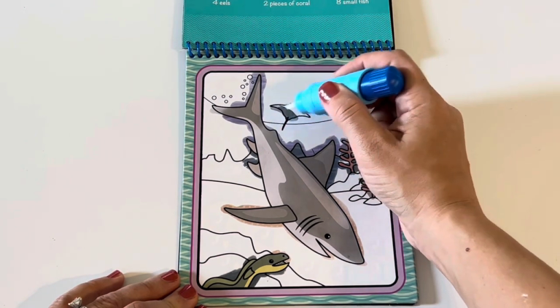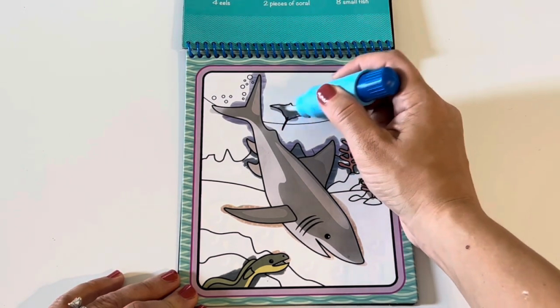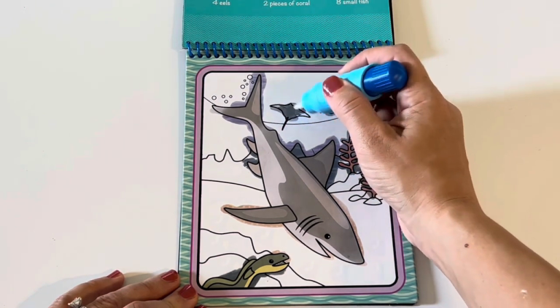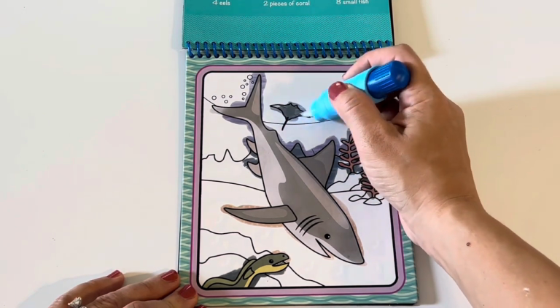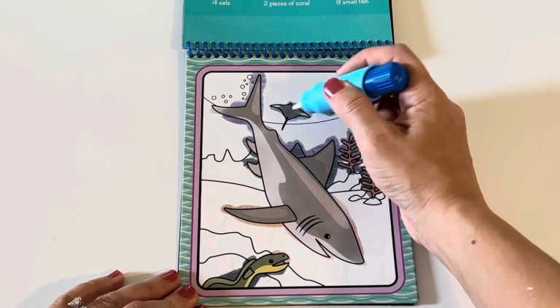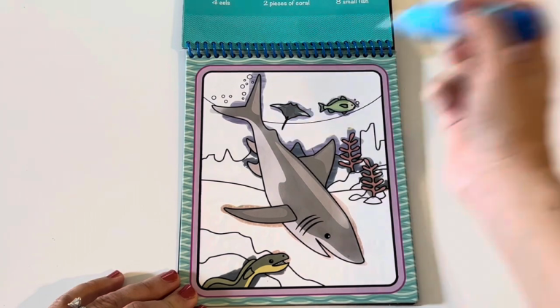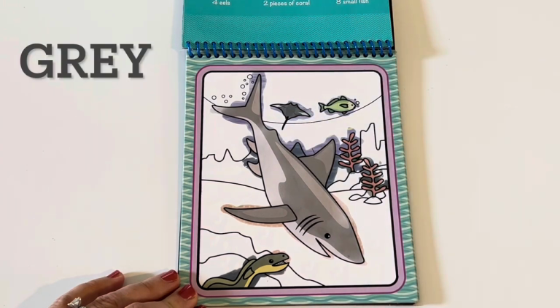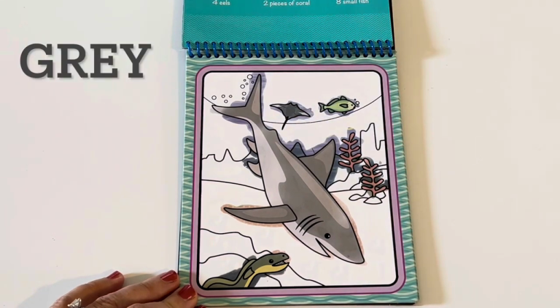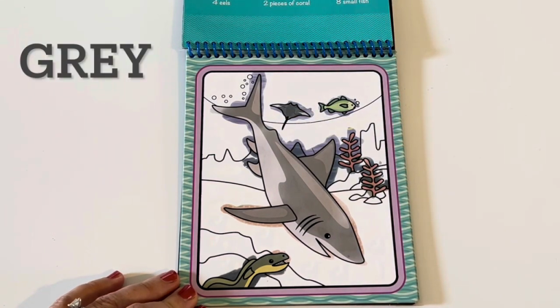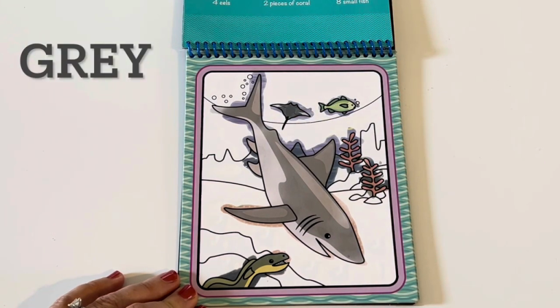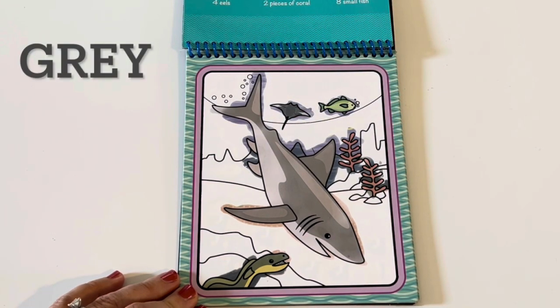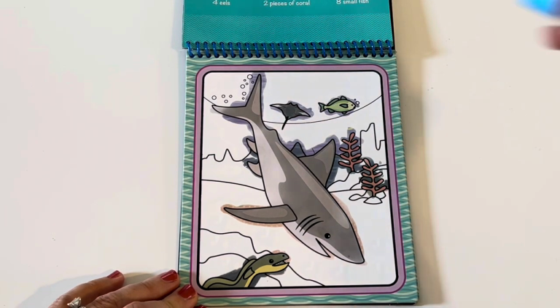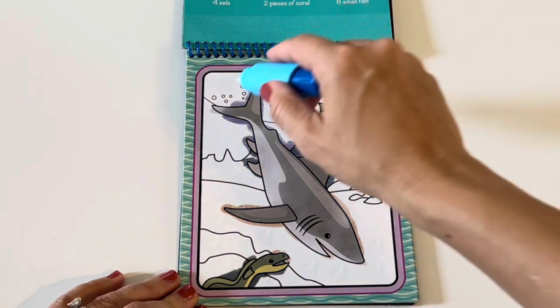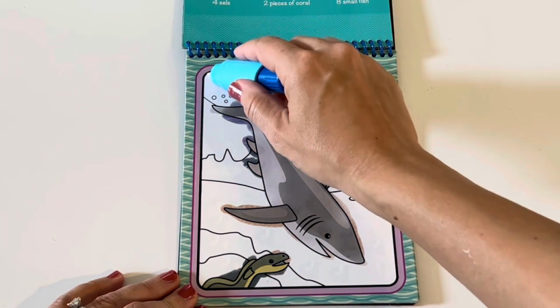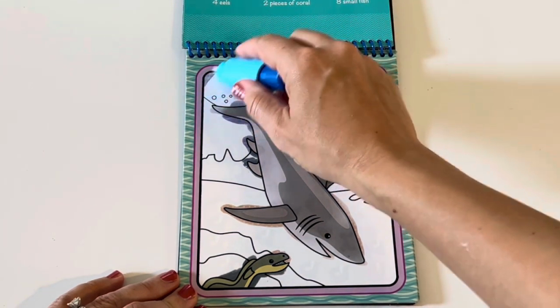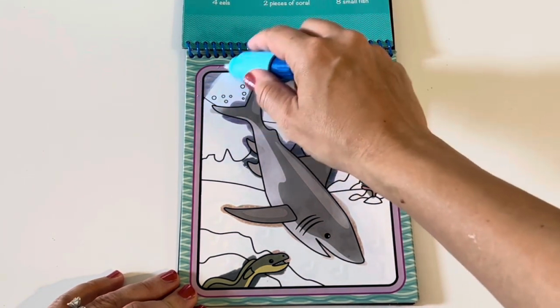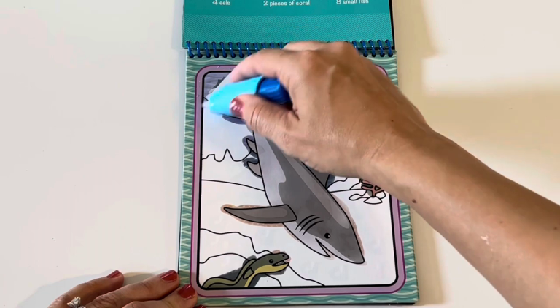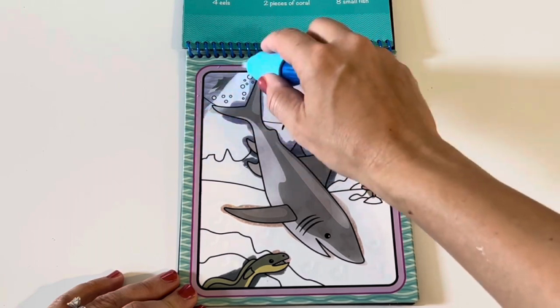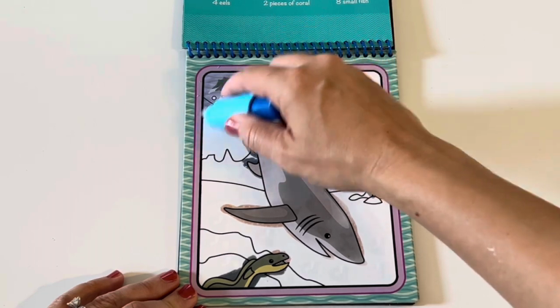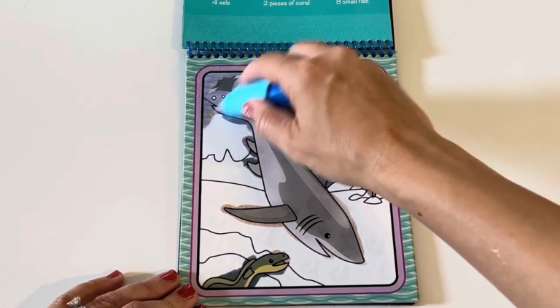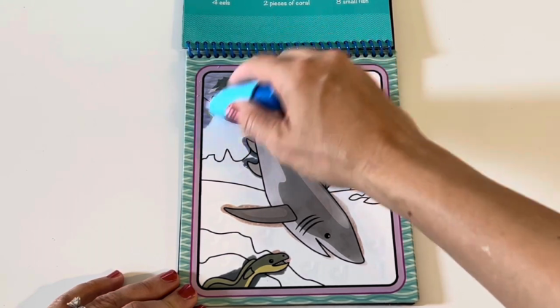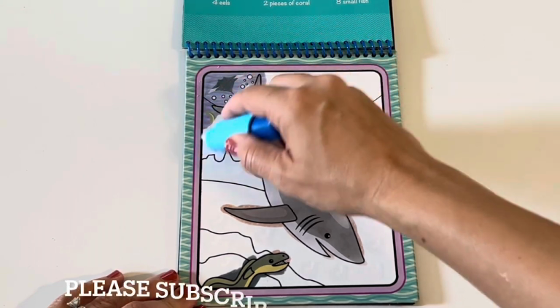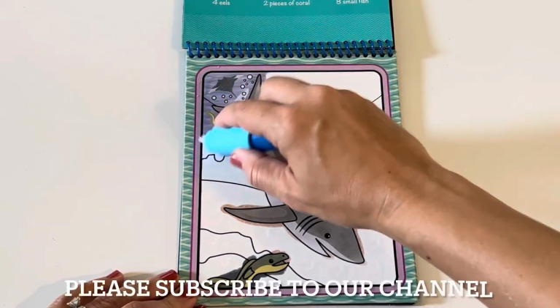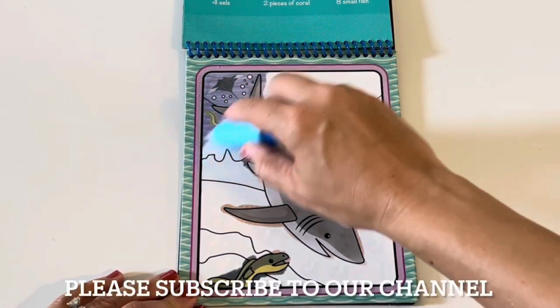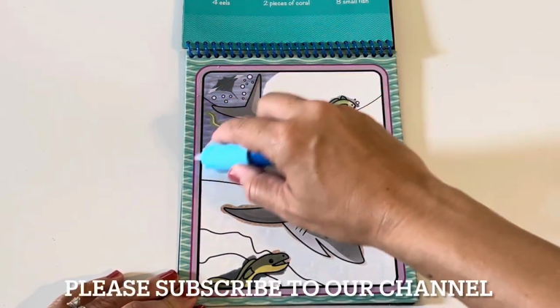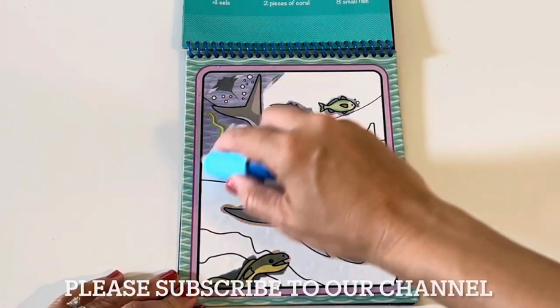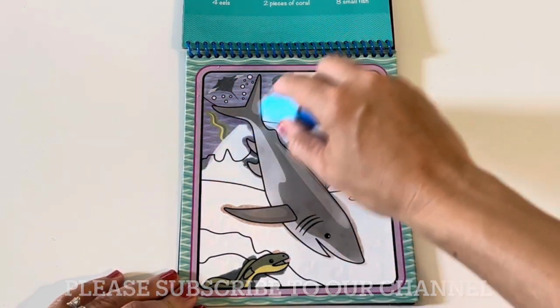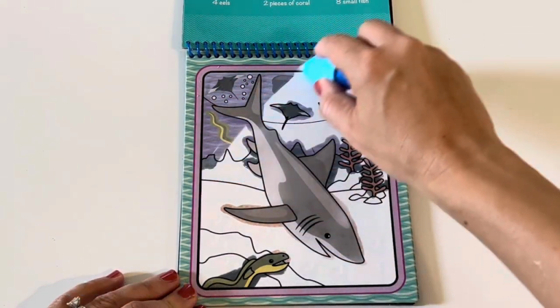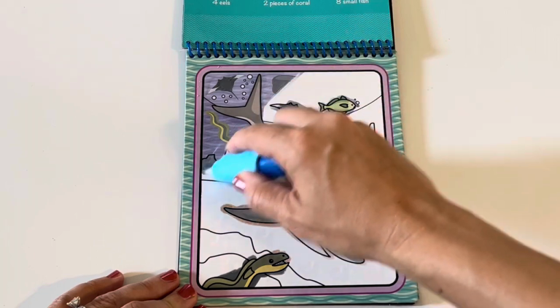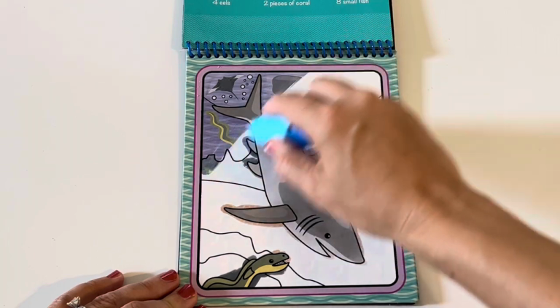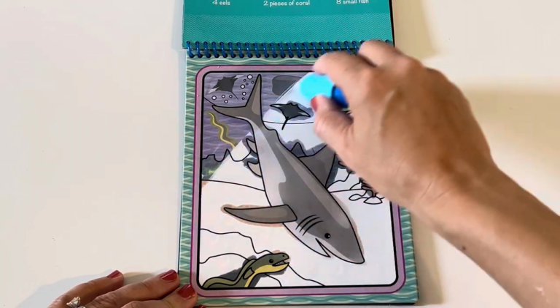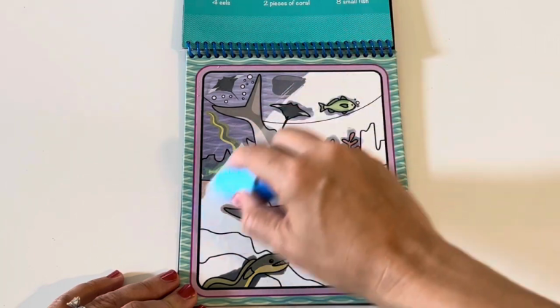Now I'll do this stingray here. A gray stingray like the shark. Now I'm just gonna start up here and paint the rest of this picture. Look at this beautiful water!